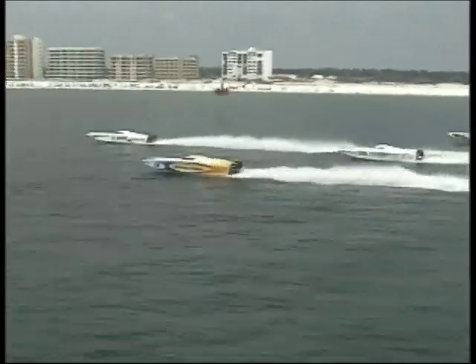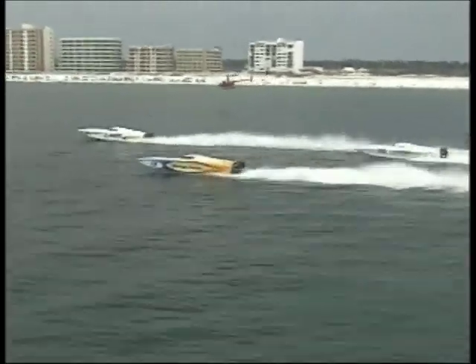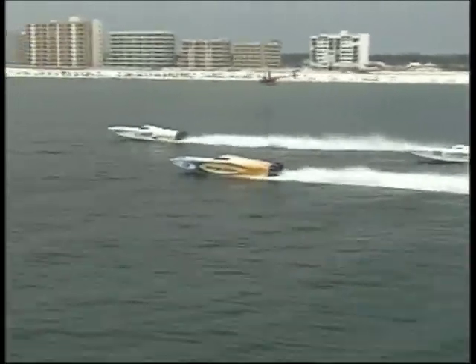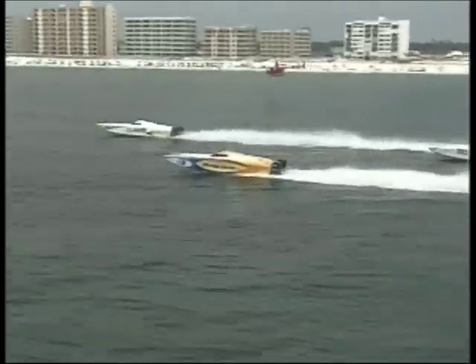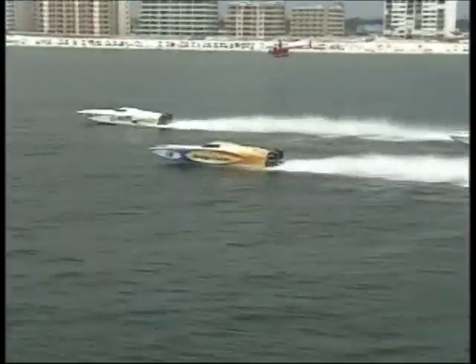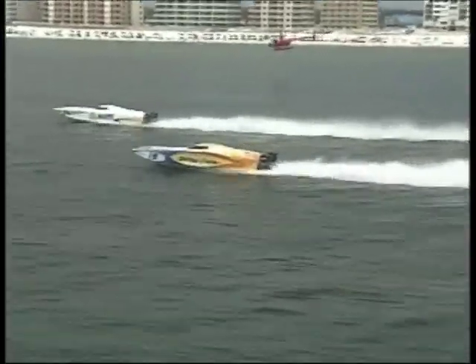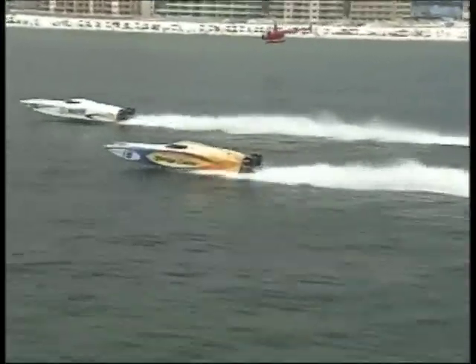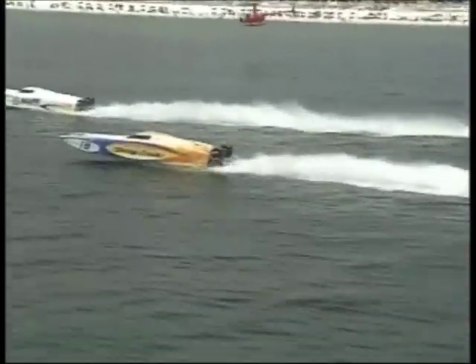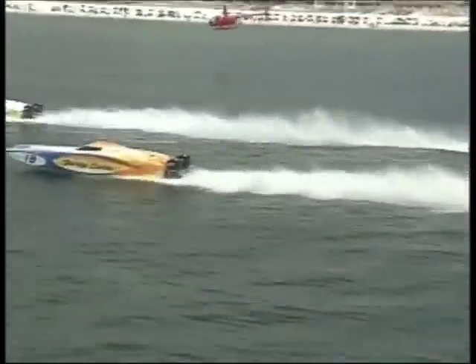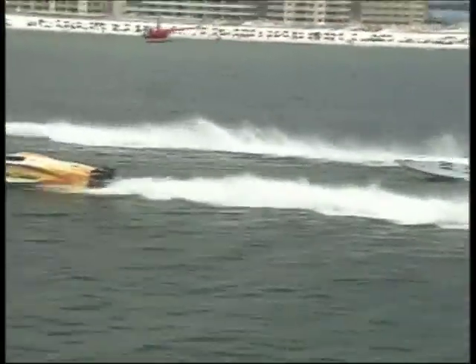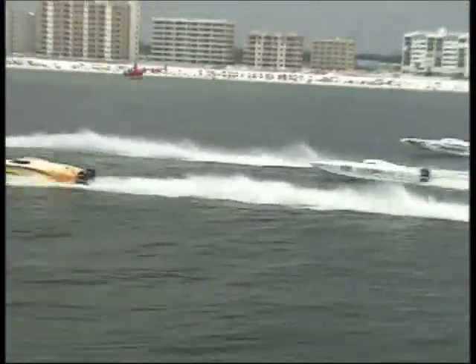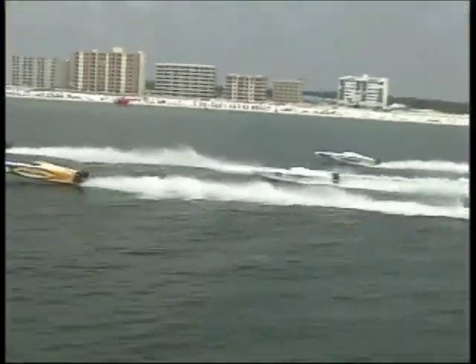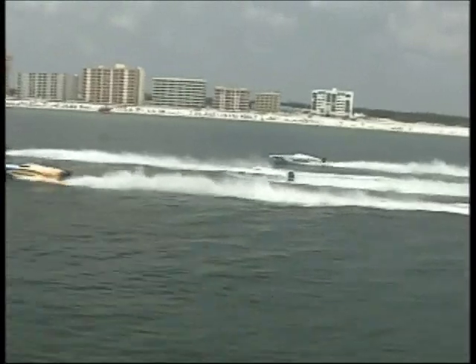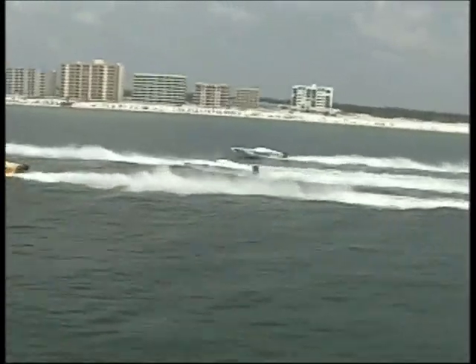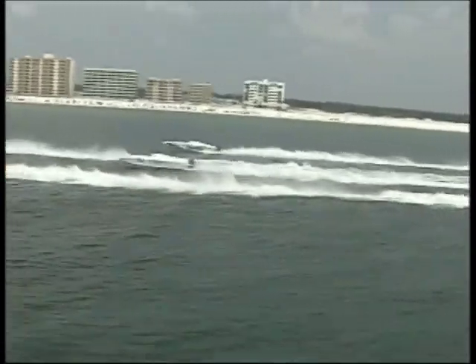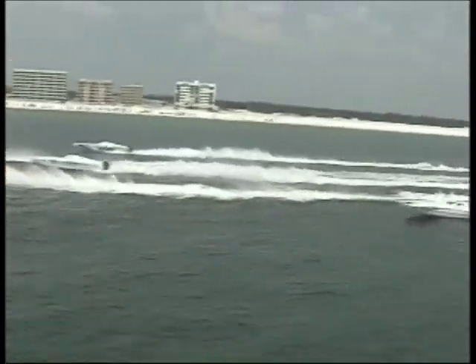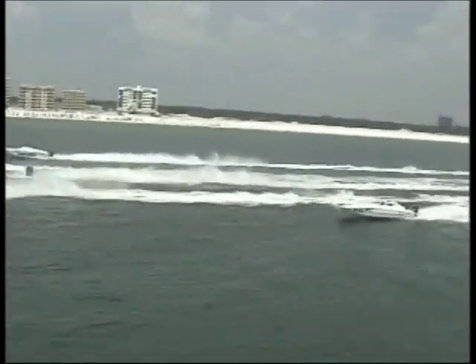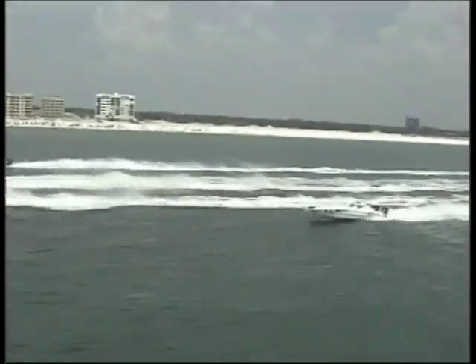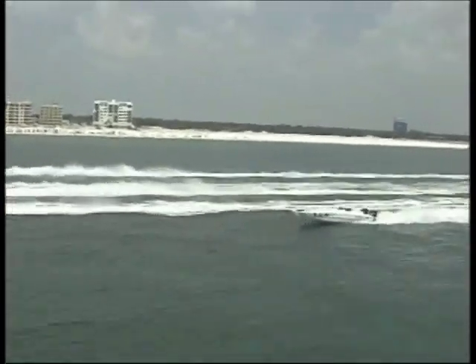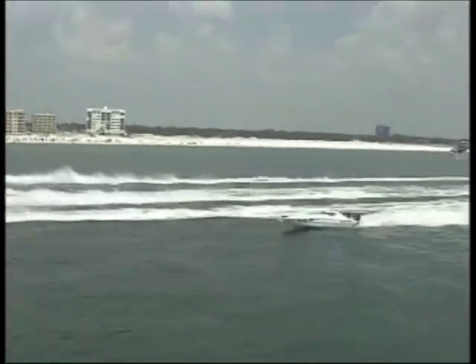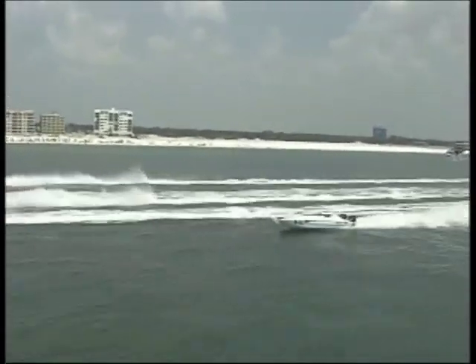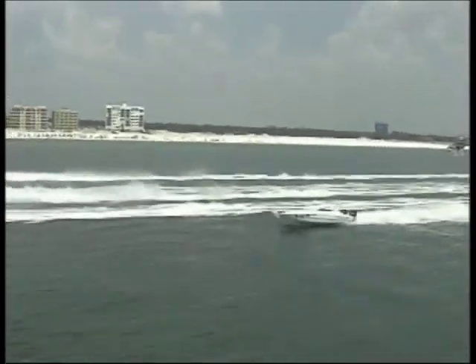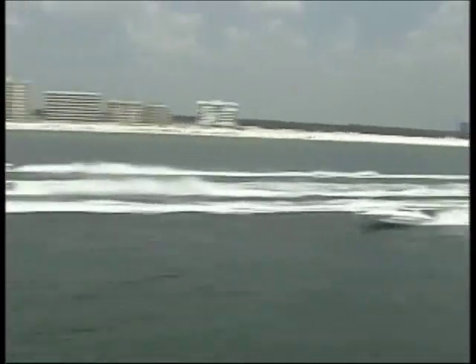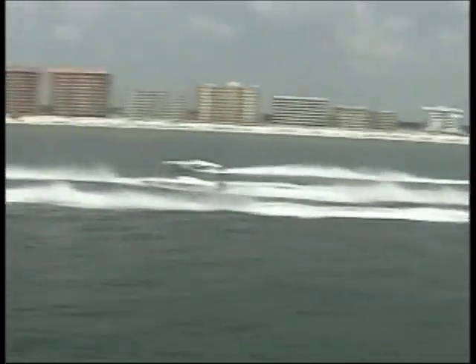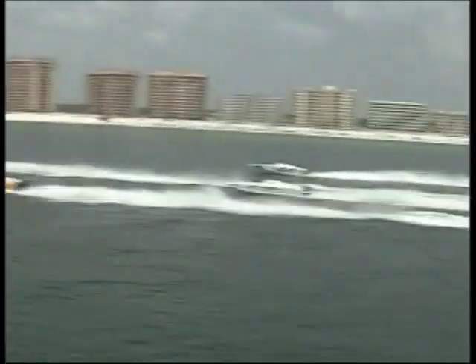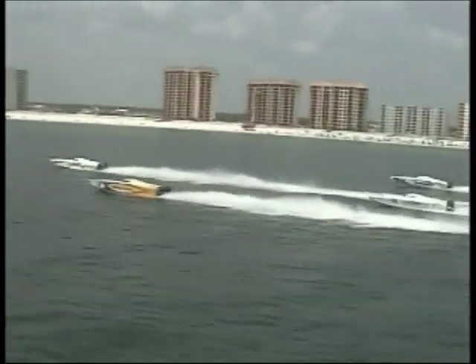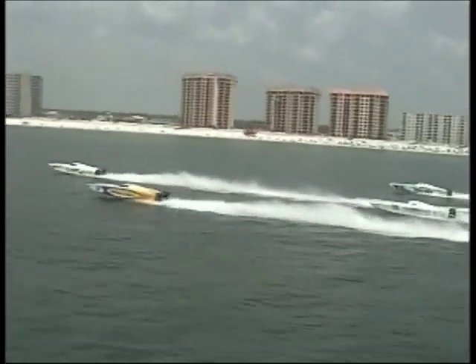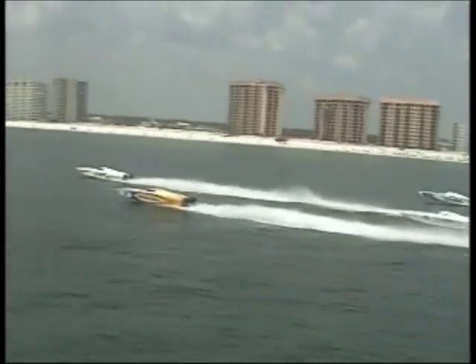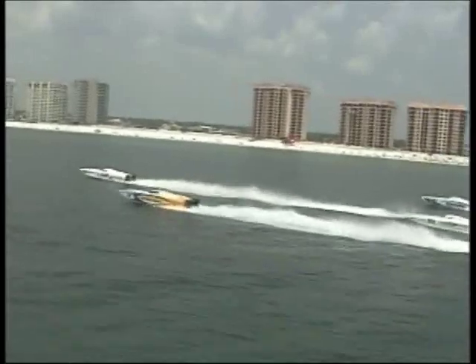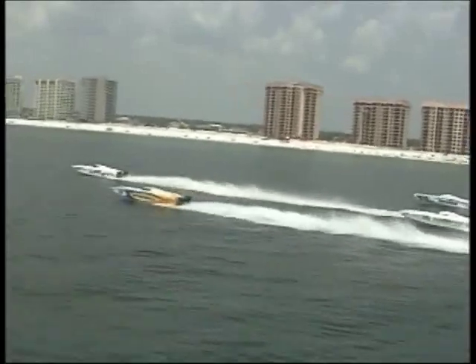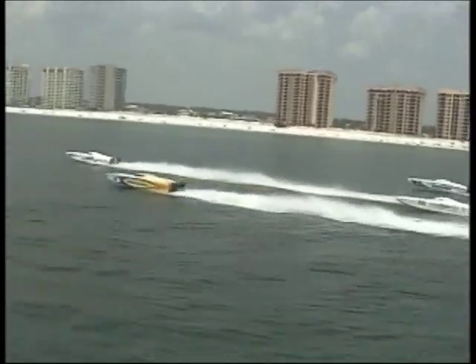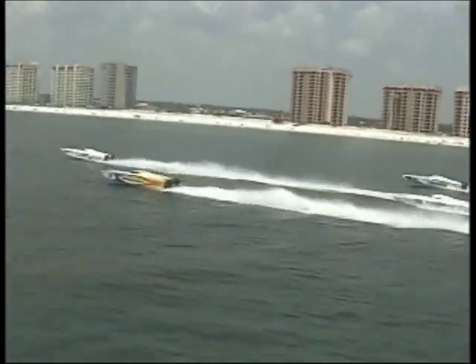To the front of the pack right now, Map A and Barracuda just dropping back a little bit as Hogsbreath and Mojo with Double Edge Motorsports bringing up the back of the five-boat Cat outboard class.